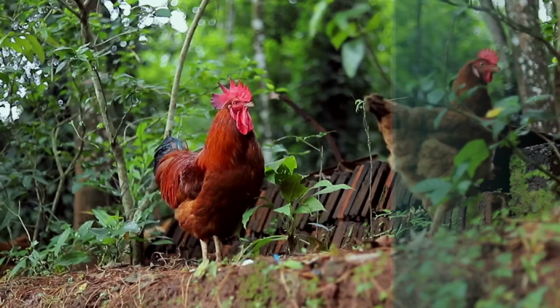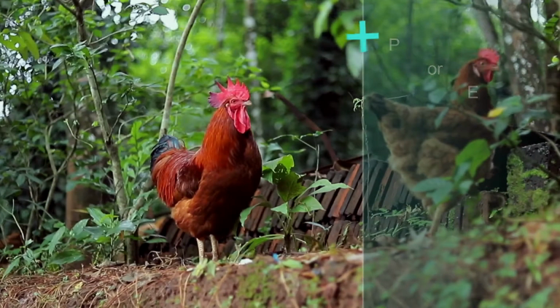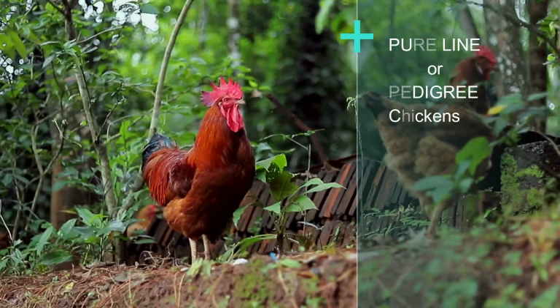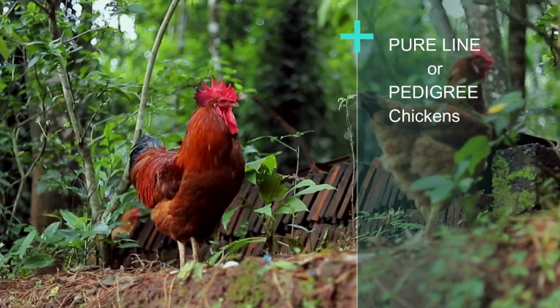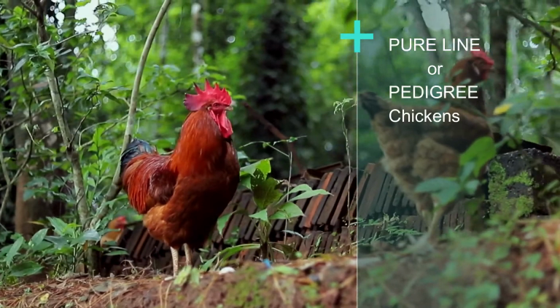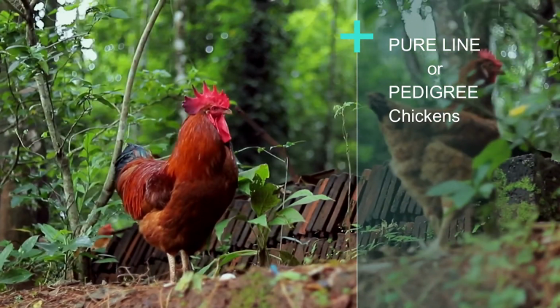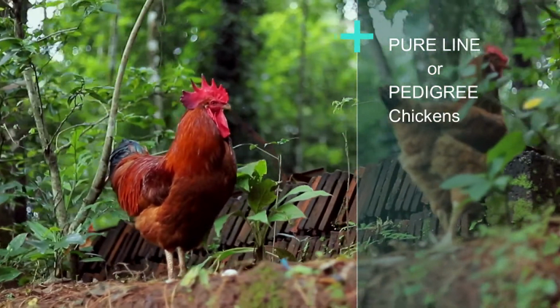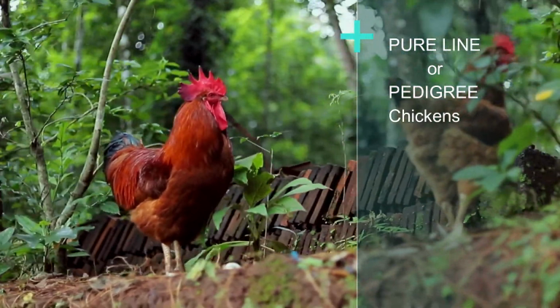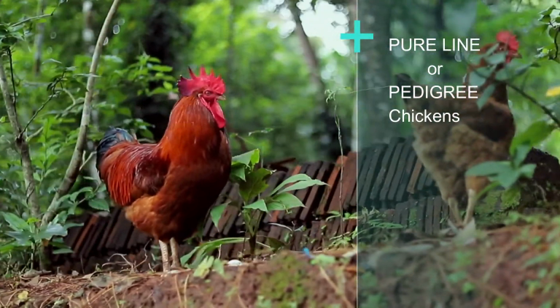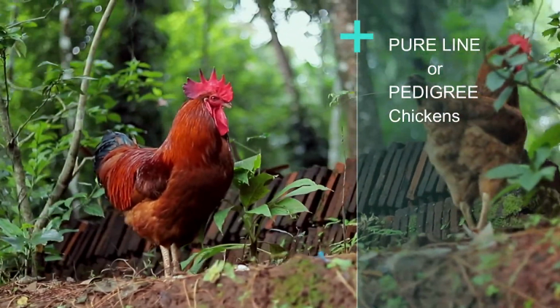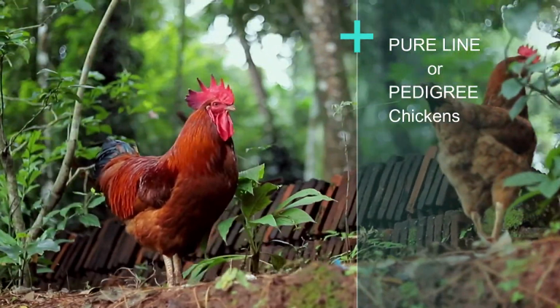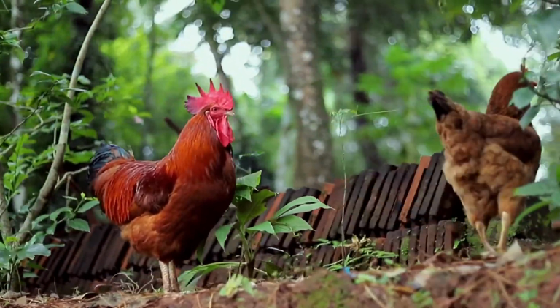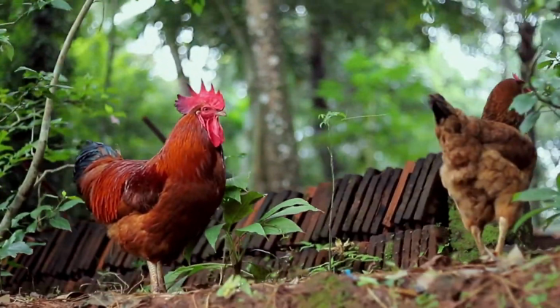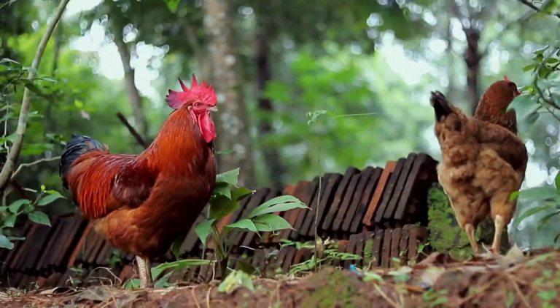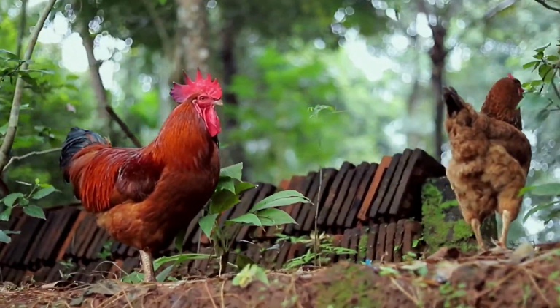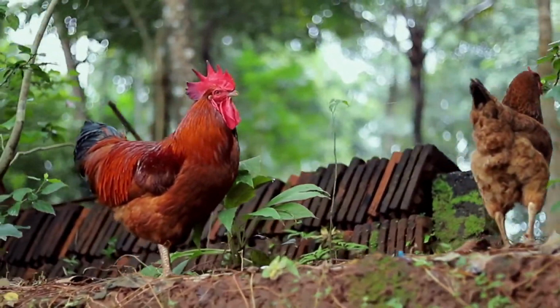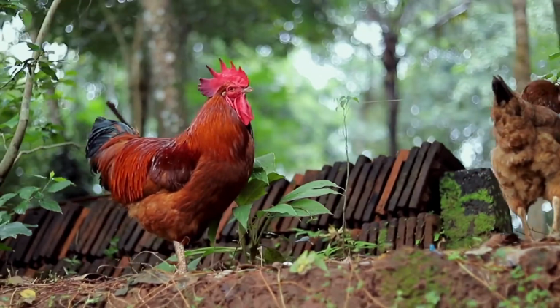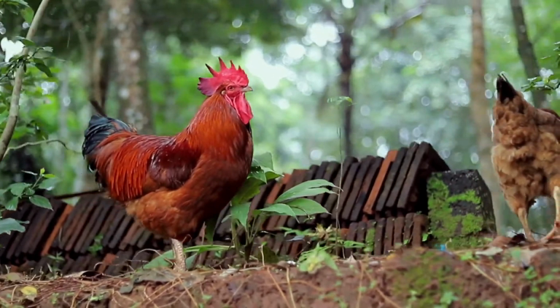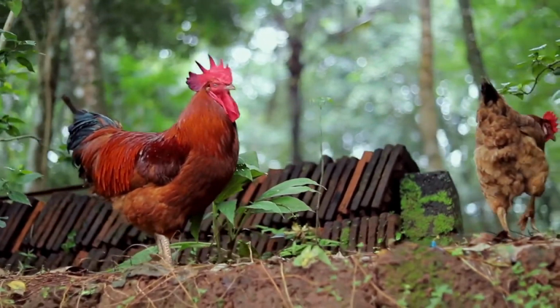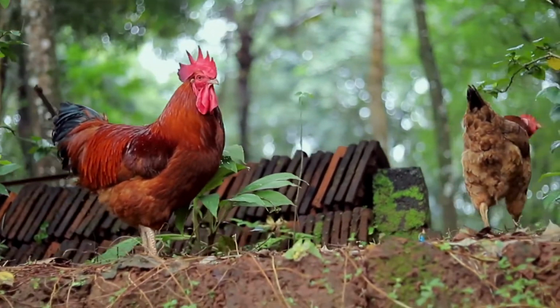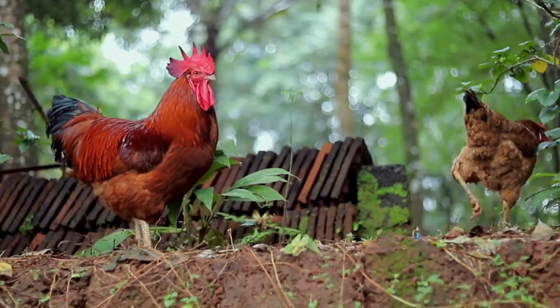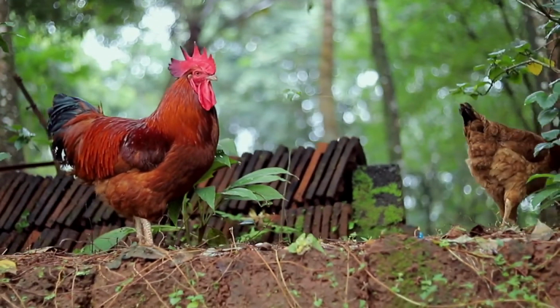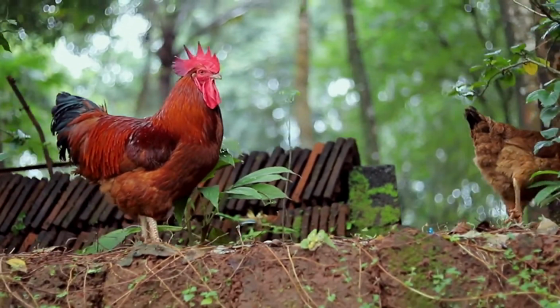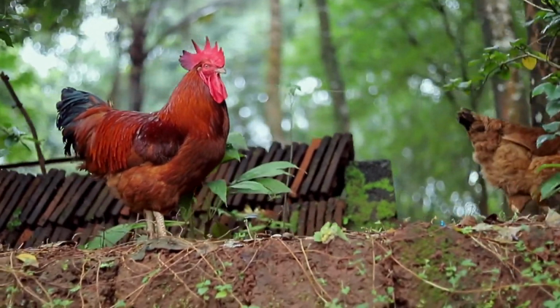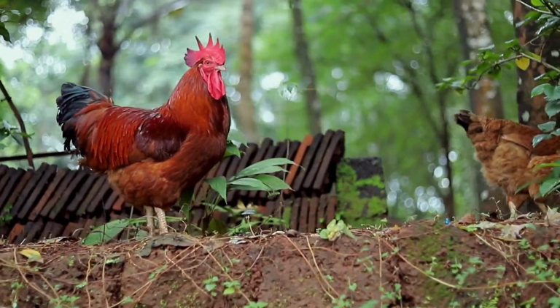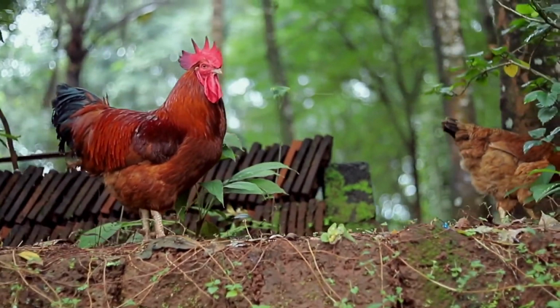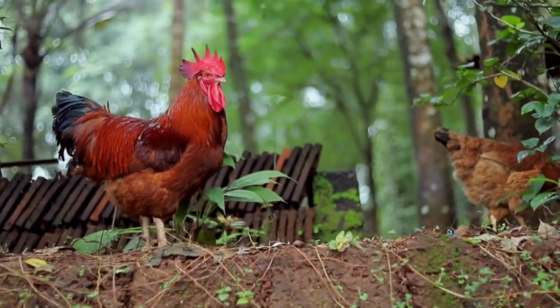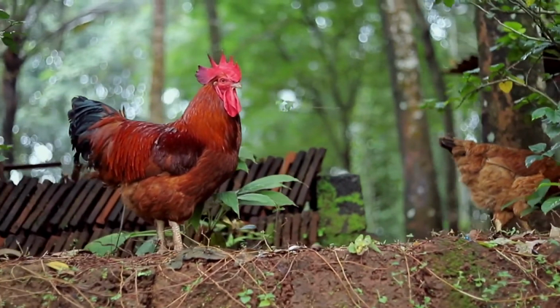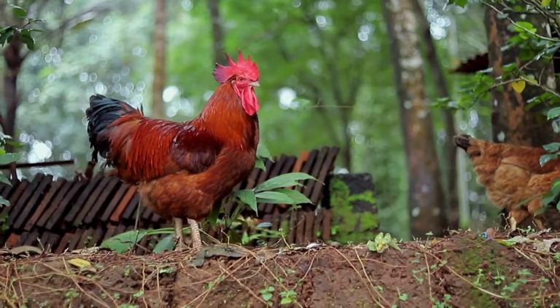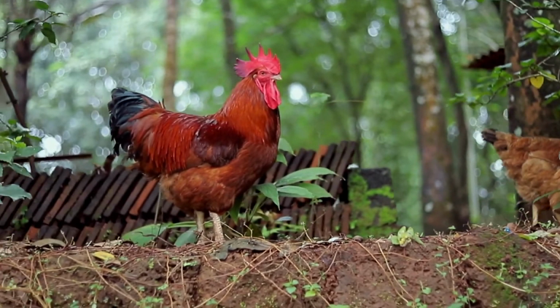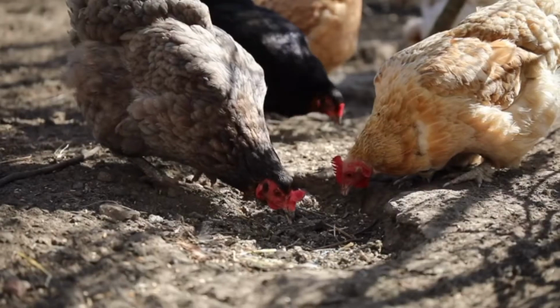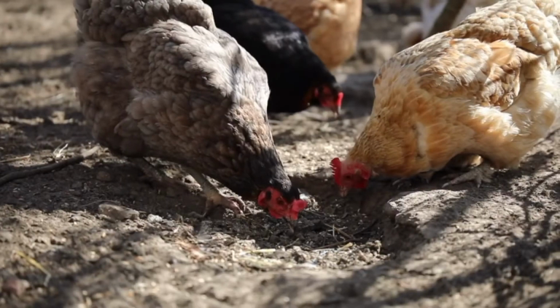It all started from the selection of pureline and pedigree breeds. Pureline and pedigree poultry chickens consist of 99.9% pure blood level strains of poultry chickens like Rhode Island Red, New Hampshire, Cornish, etc.